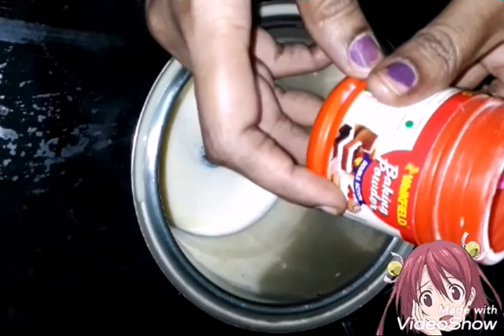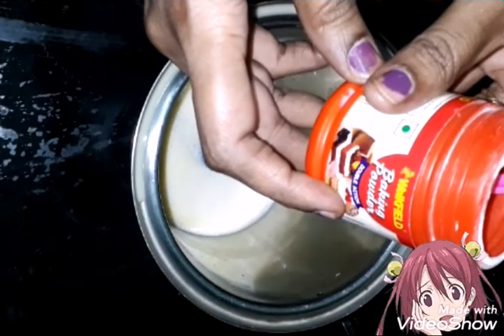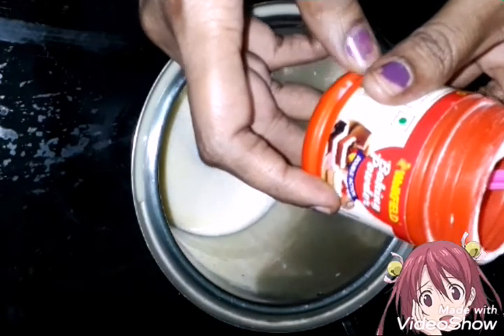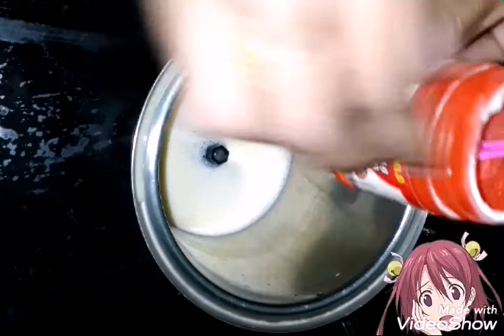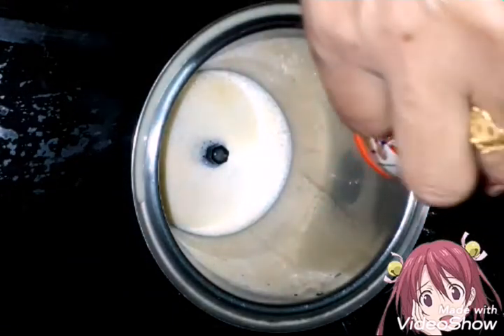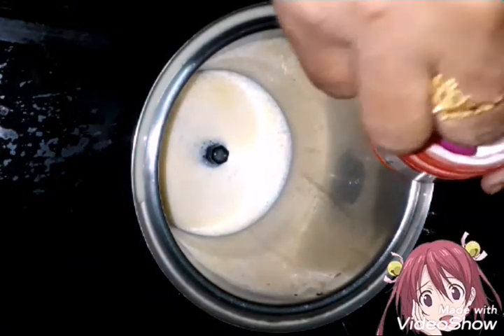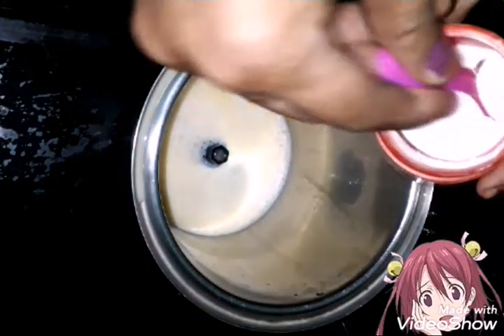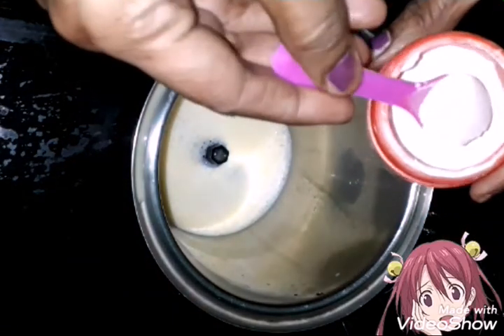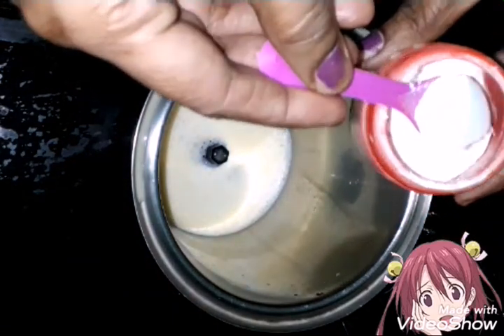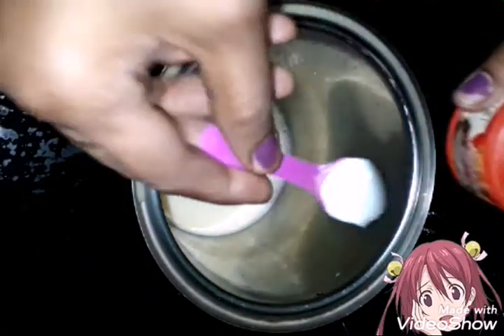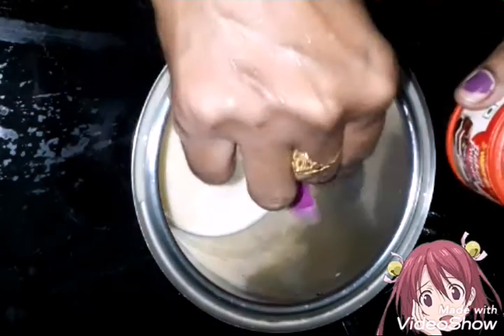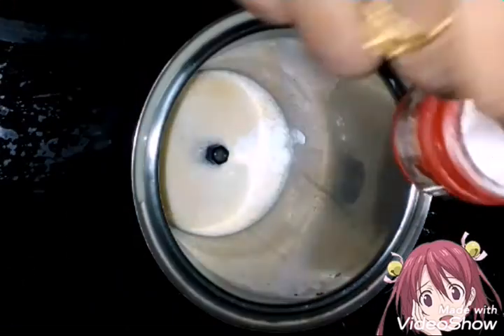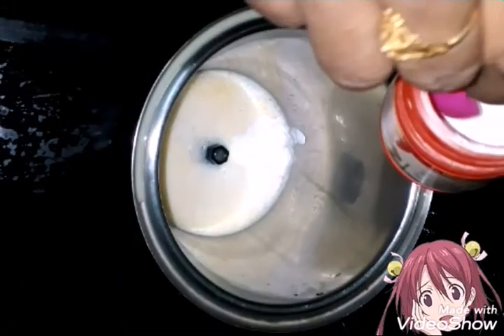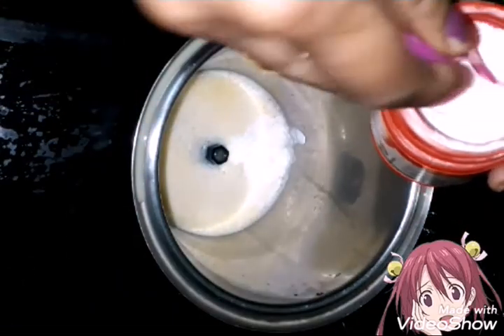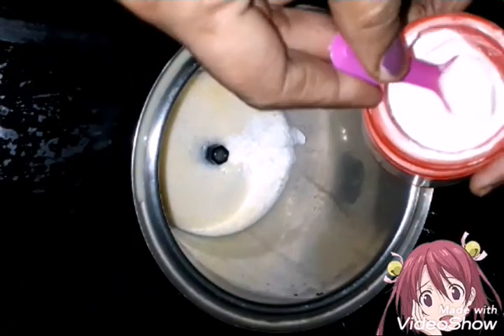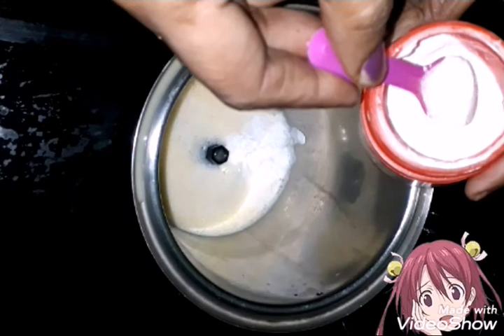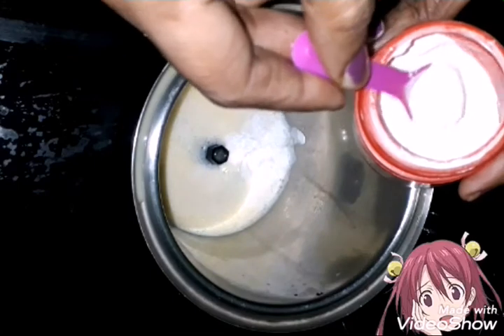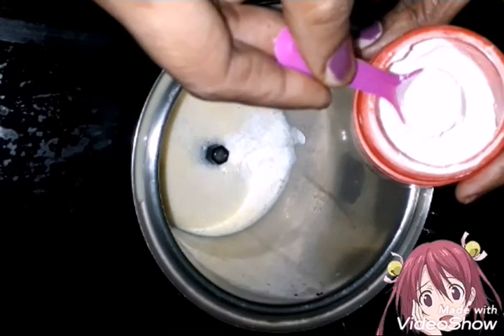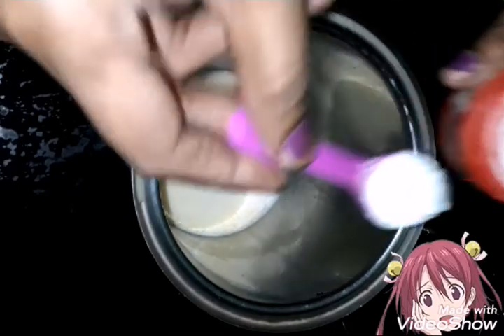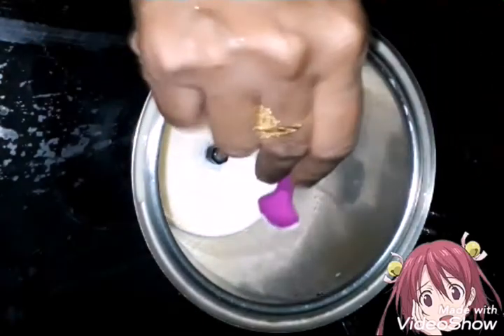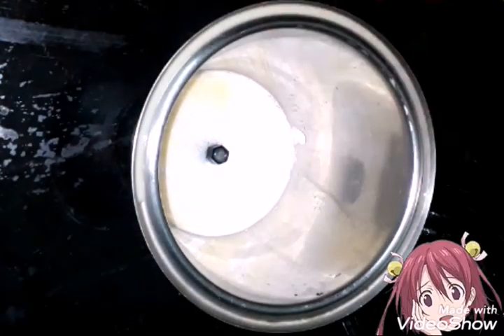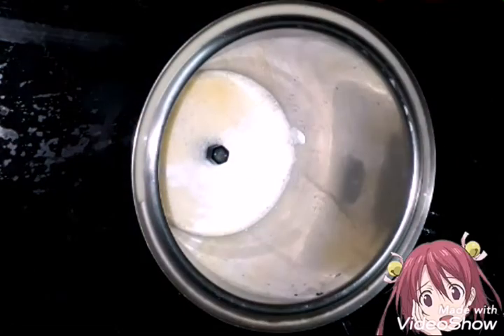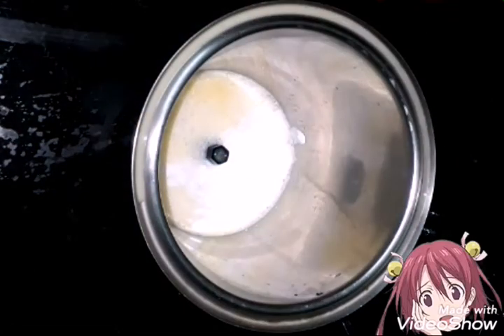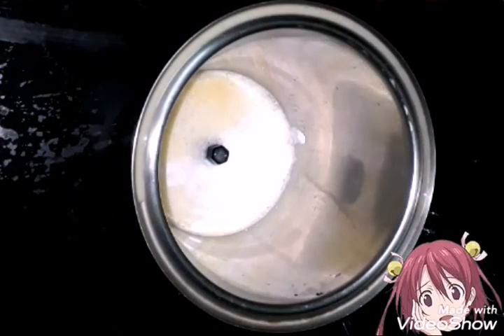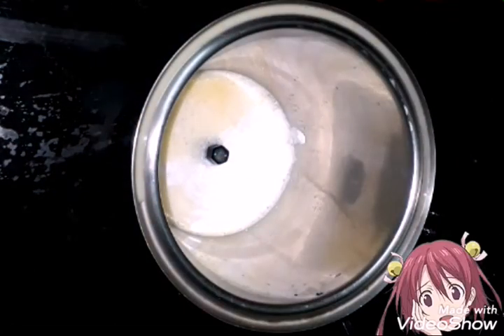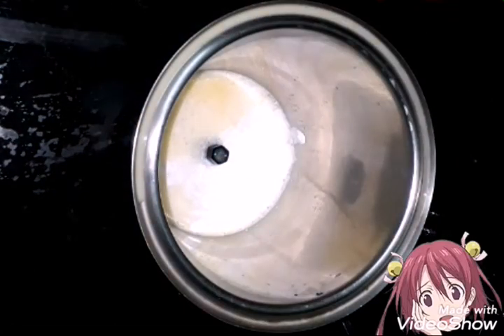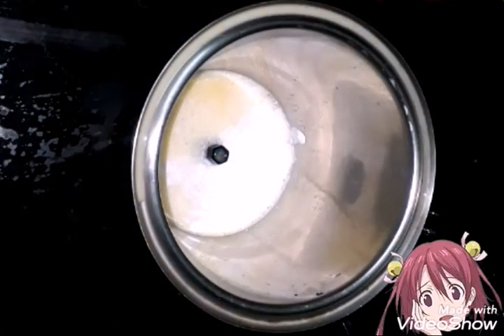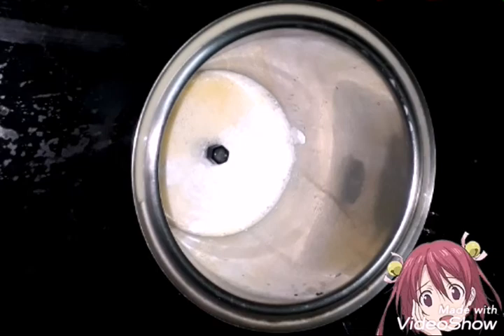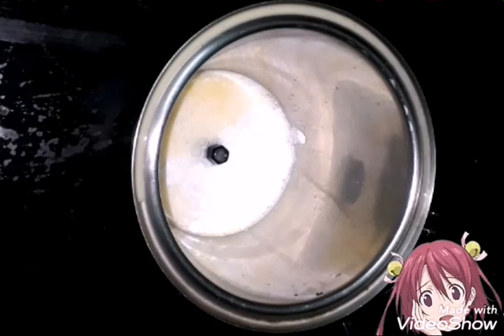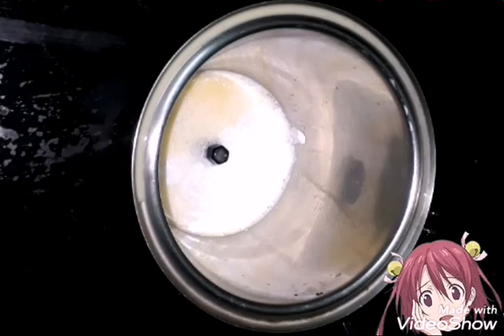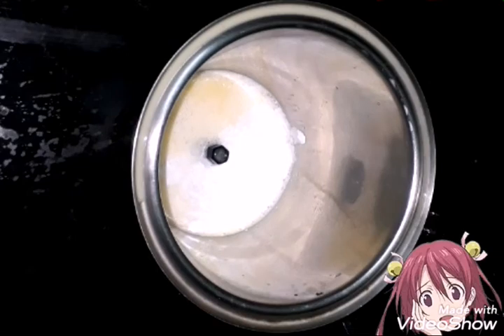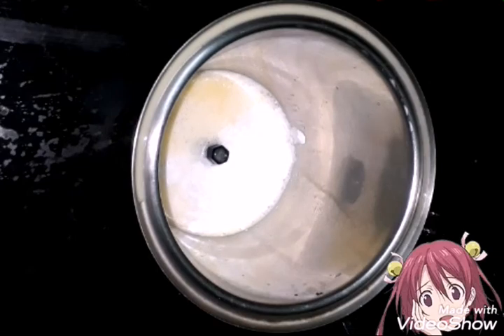Then add baking powder. We will mix the baking powder. Let's mix 1.5 teaspoons of baking powder. We need 1.5 teaspoons of vanilla.